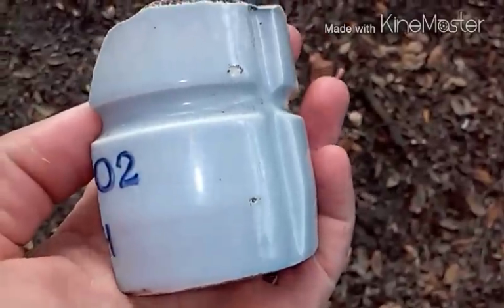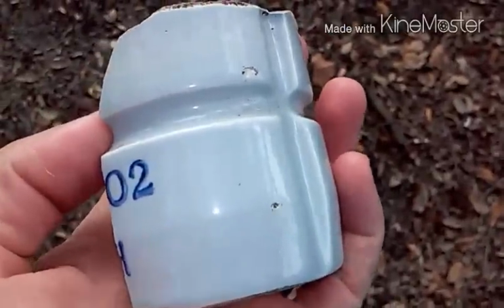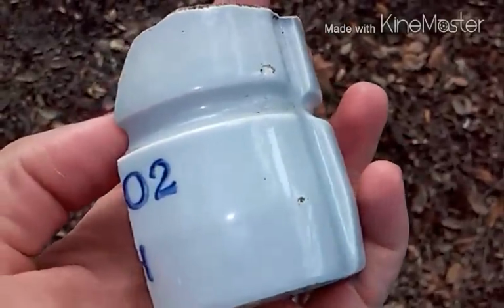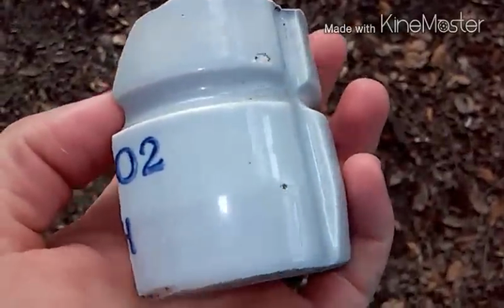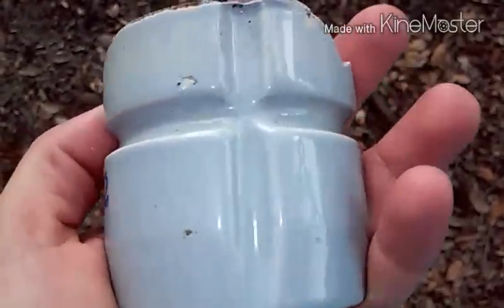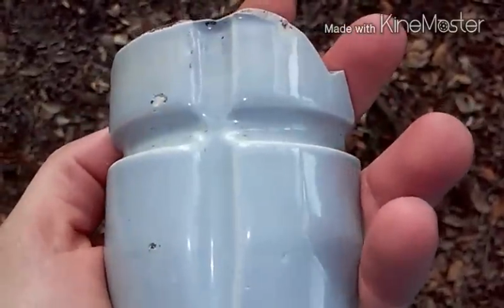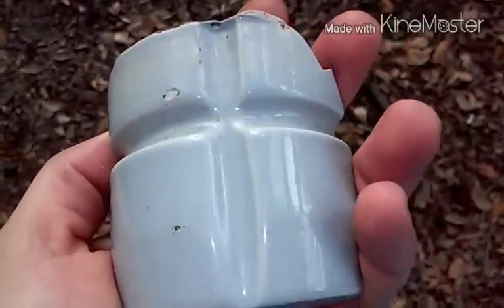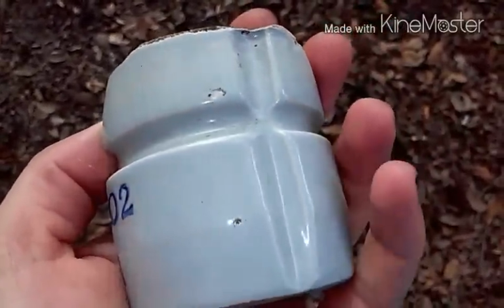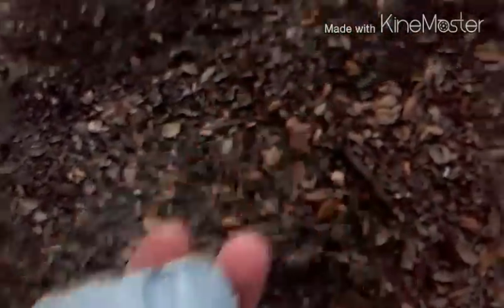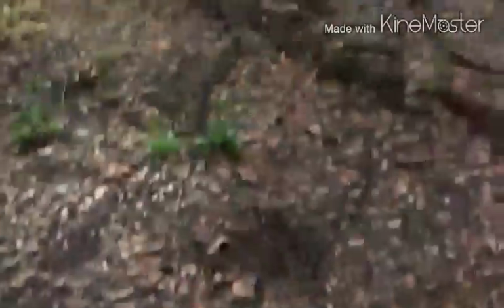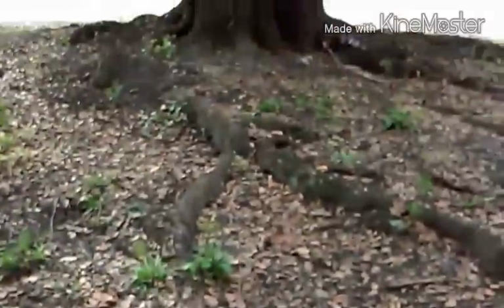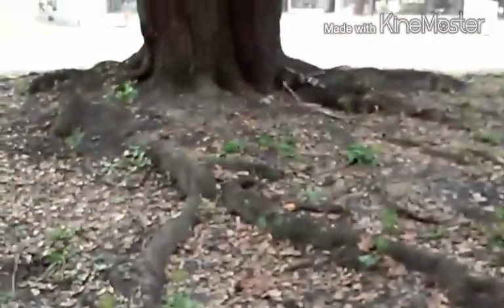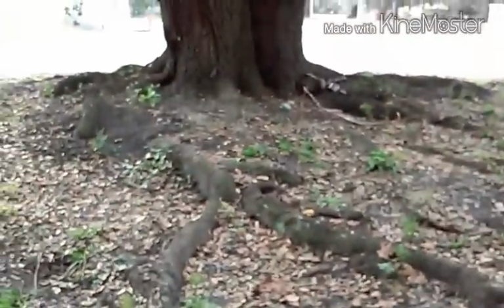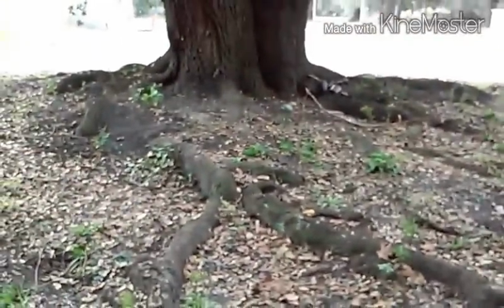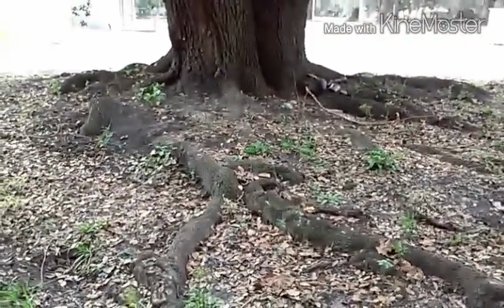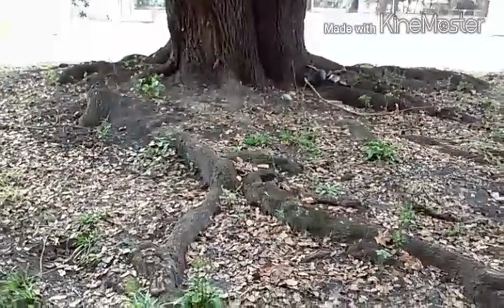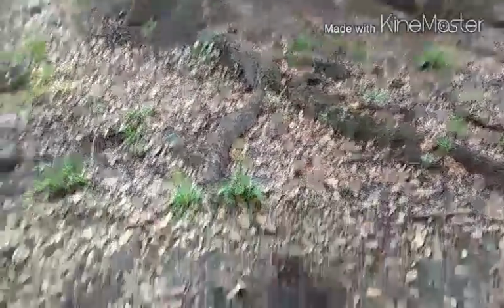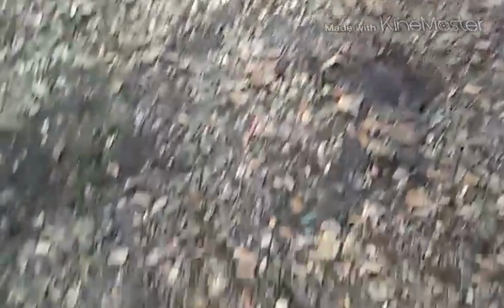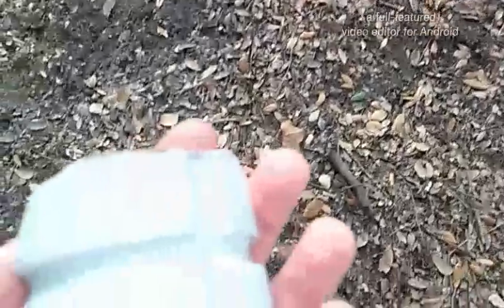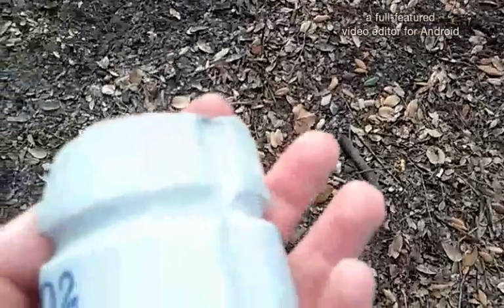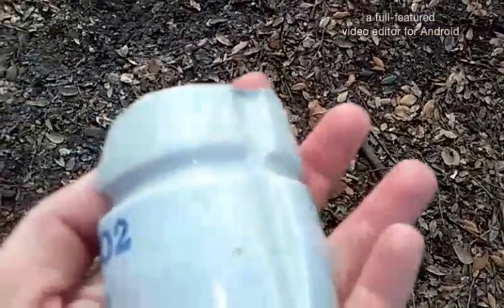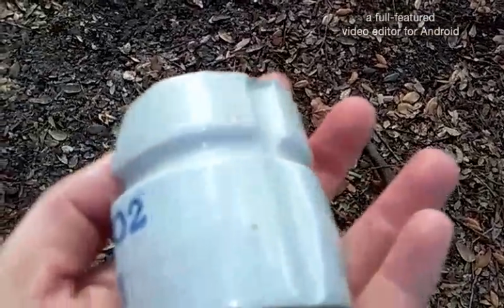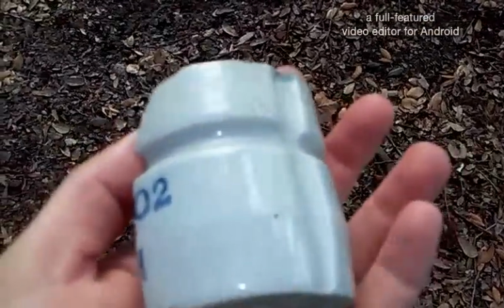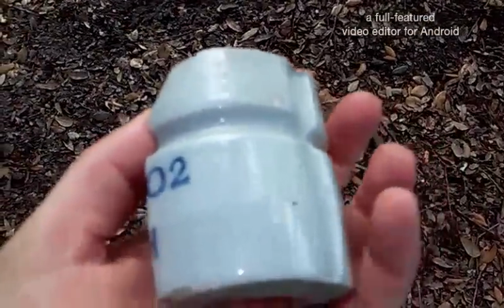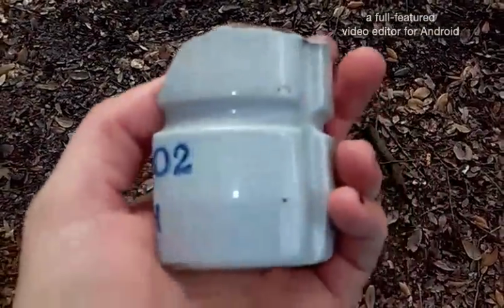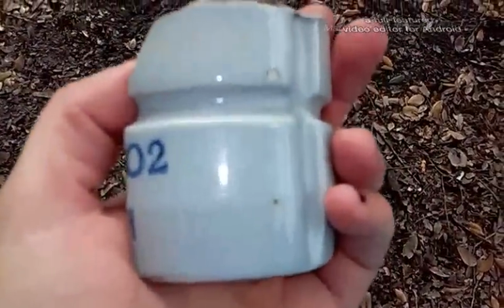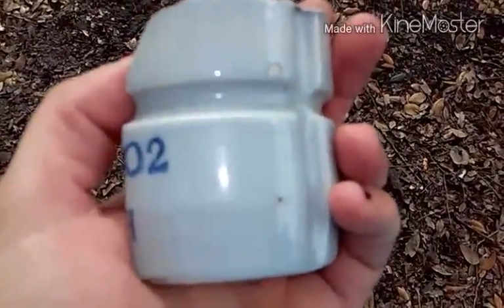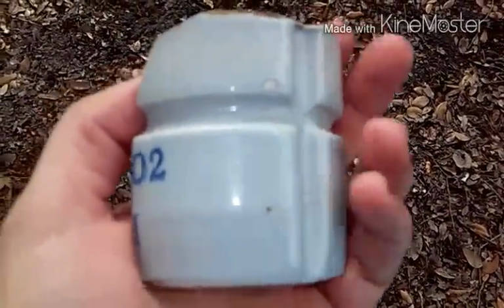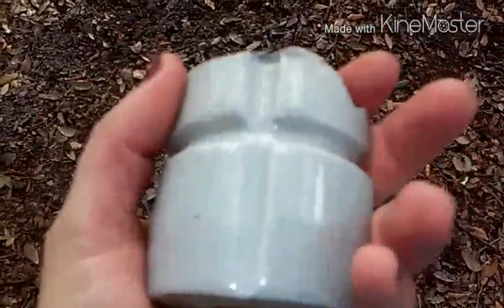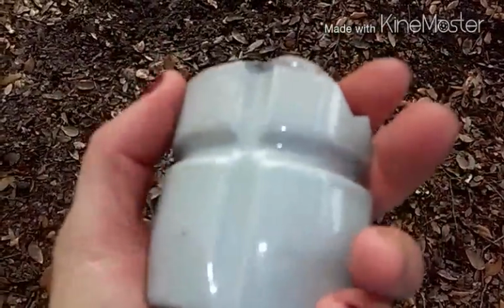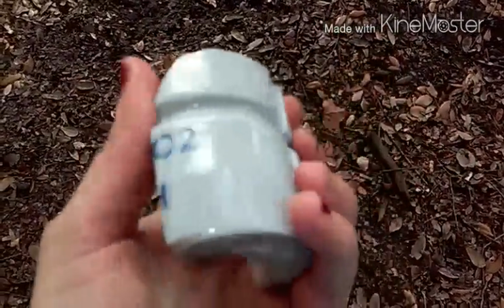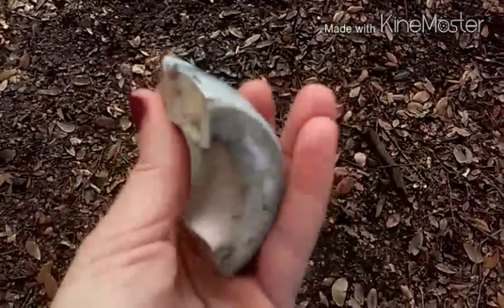Hey guys, so I was digging around in my yard by this big oak tree, and right up against the tree next to the roots I found this. I've already washed it off.